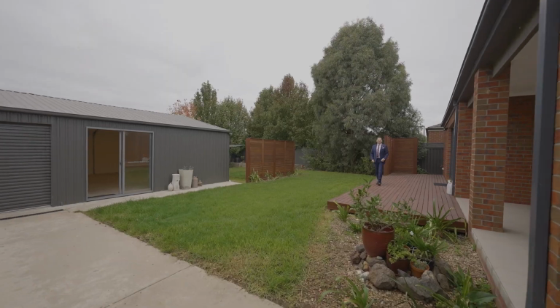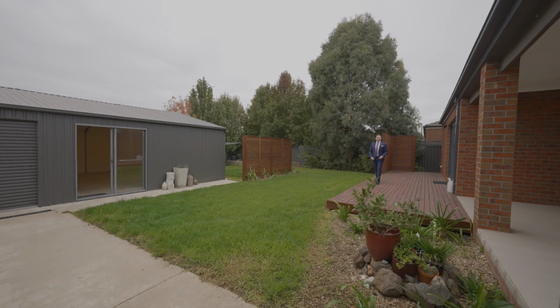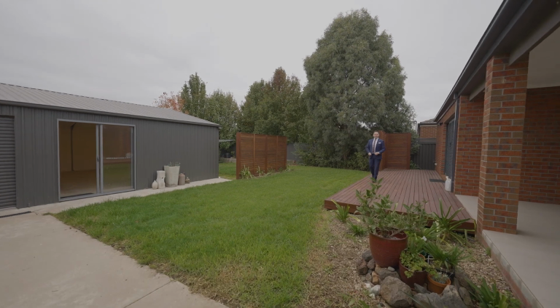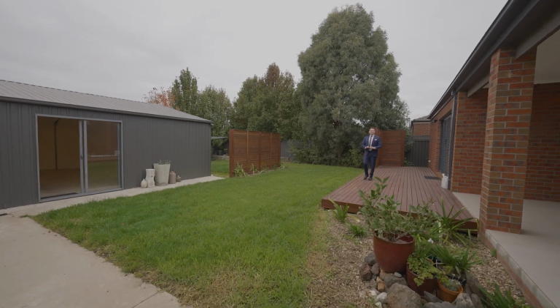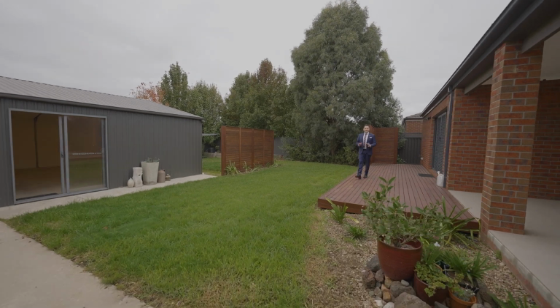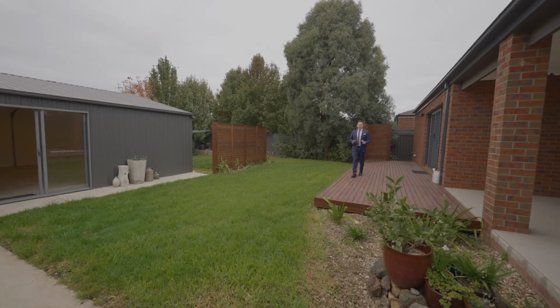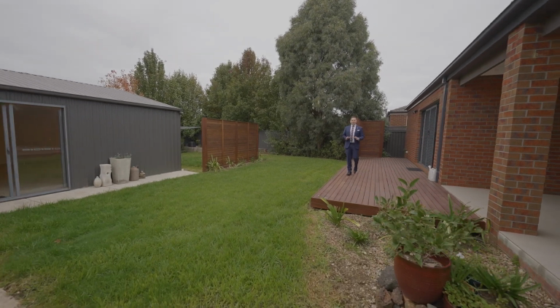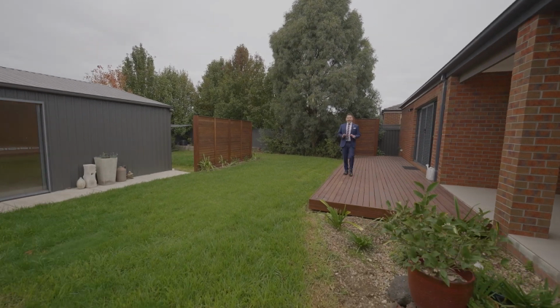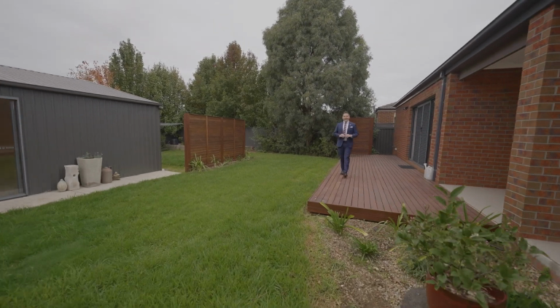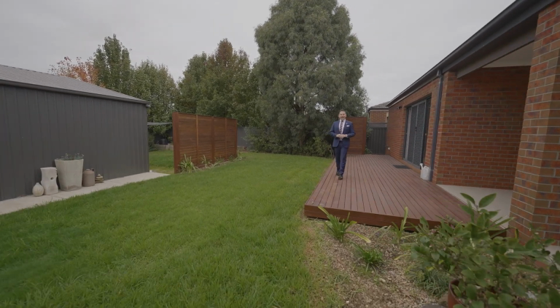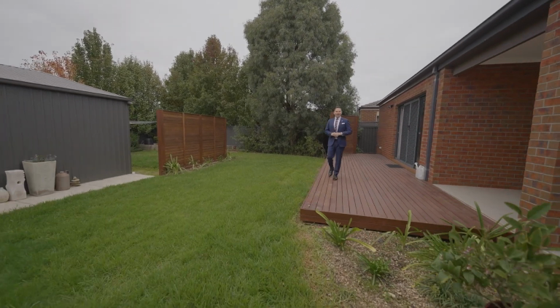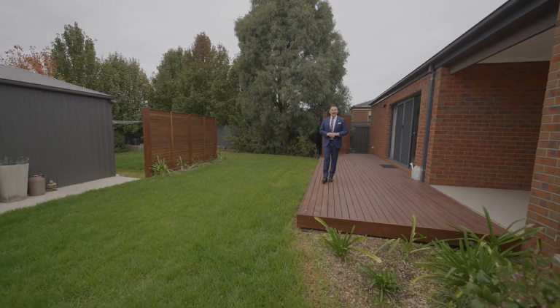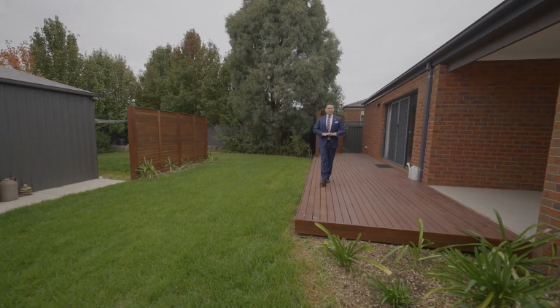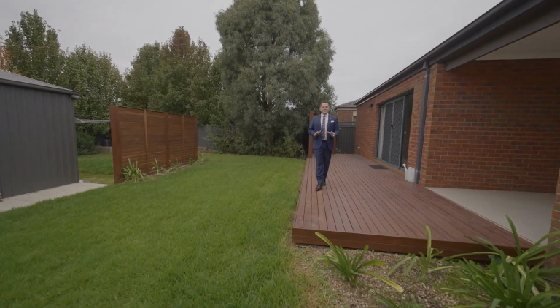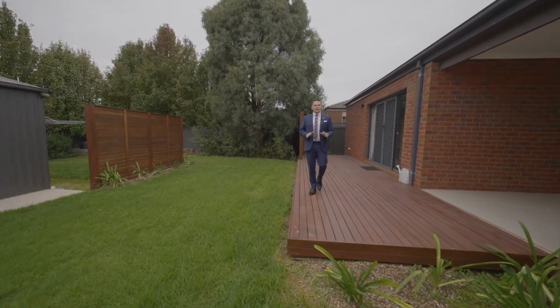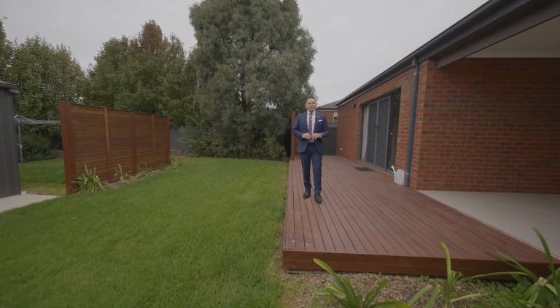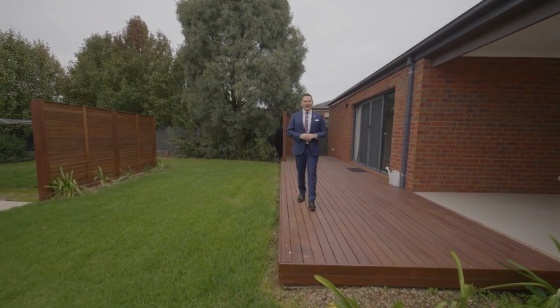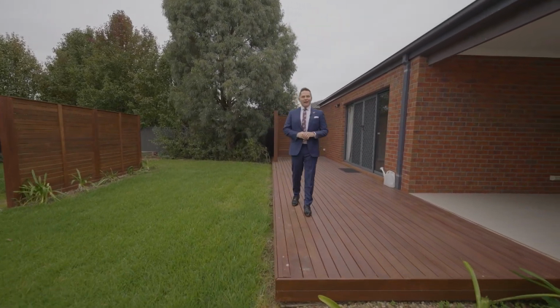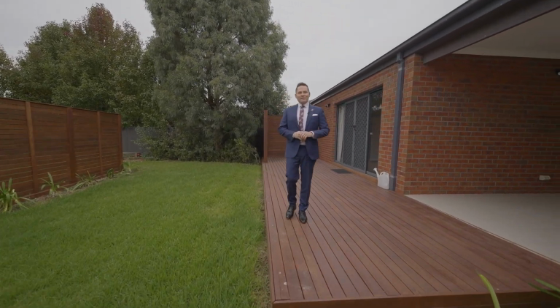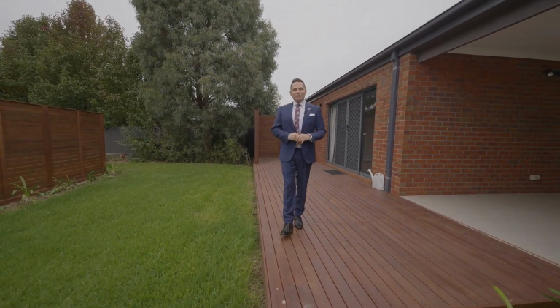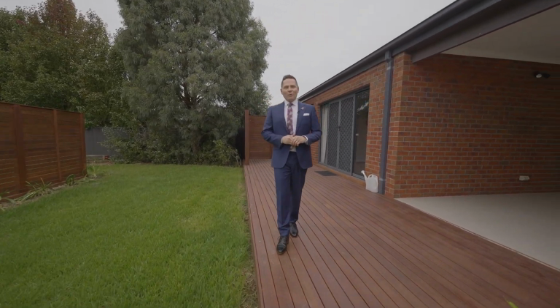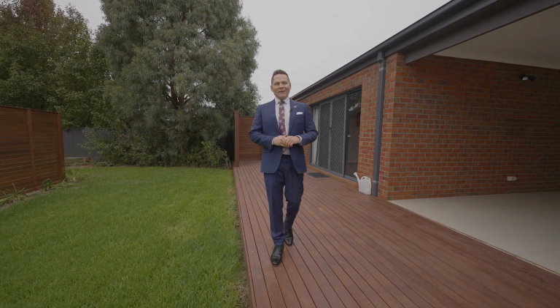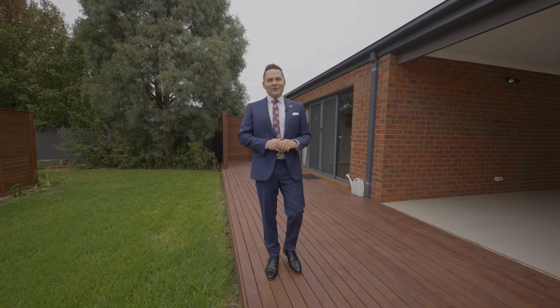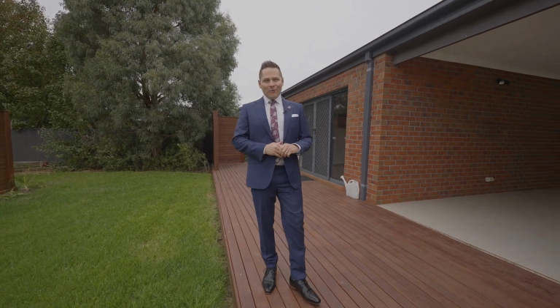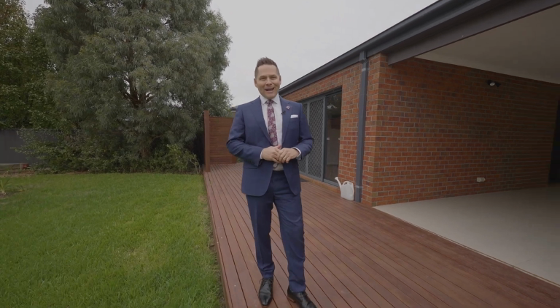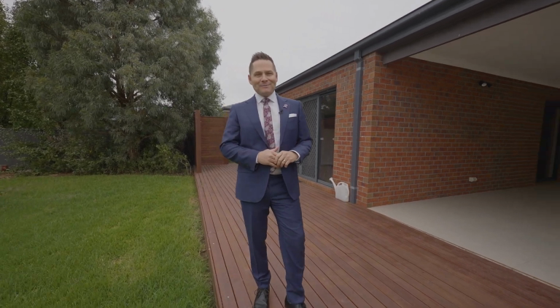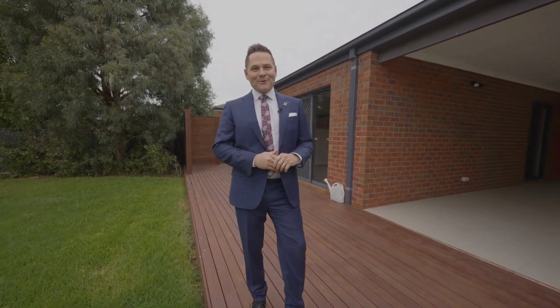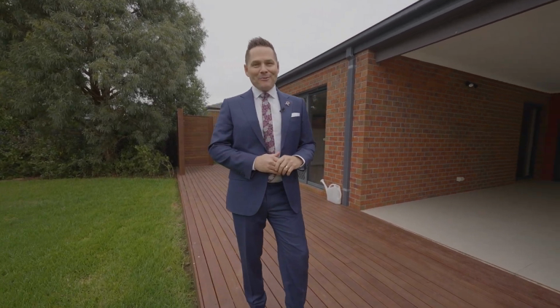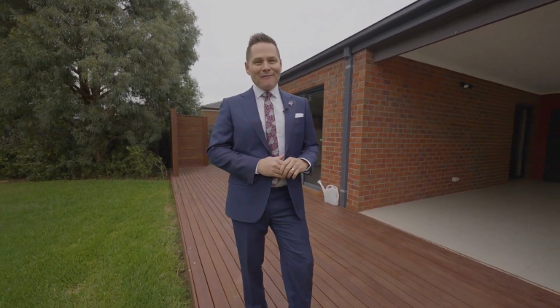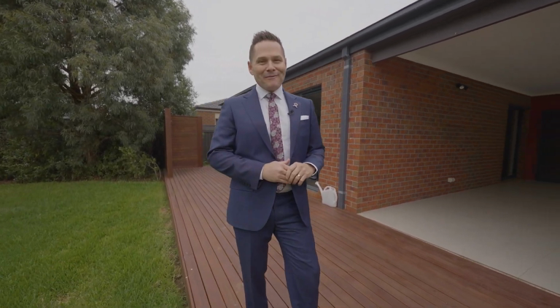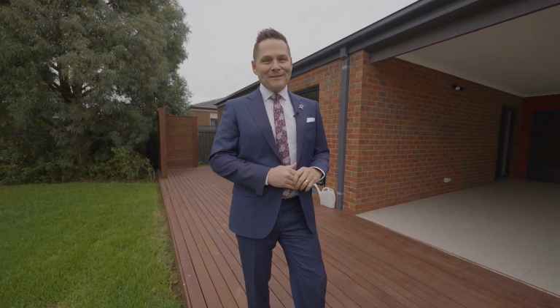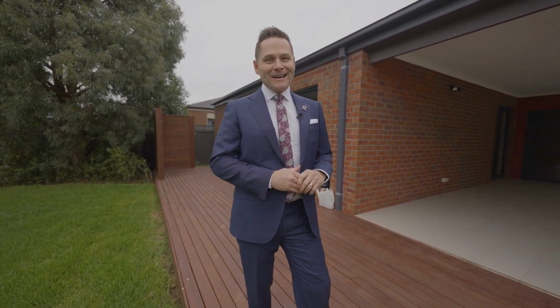Properties of this size and calibre are just so rare, so don't wait — call now to book your private viewing today.